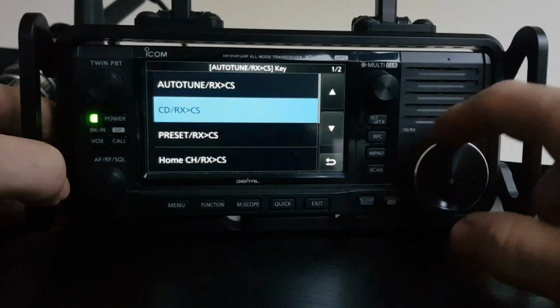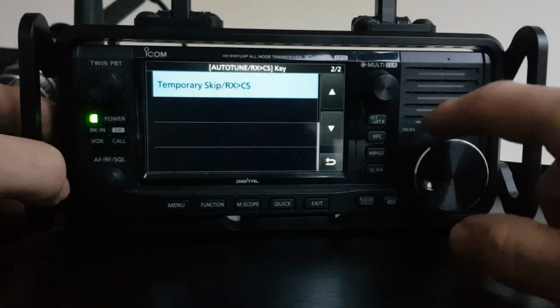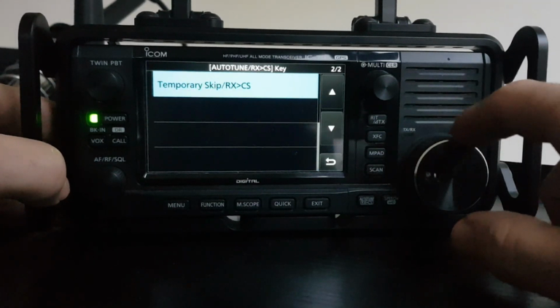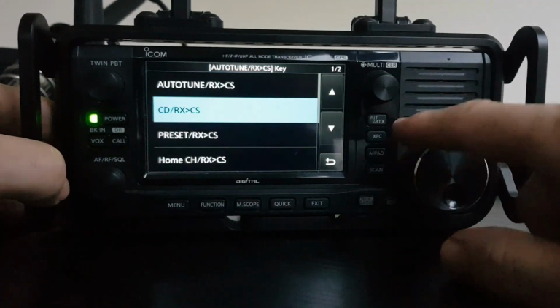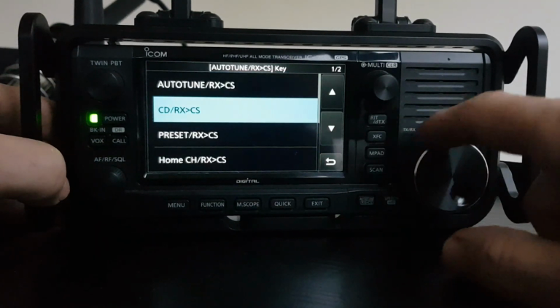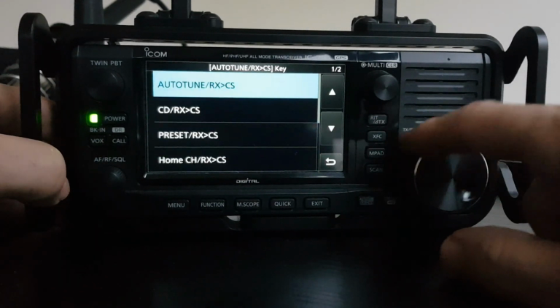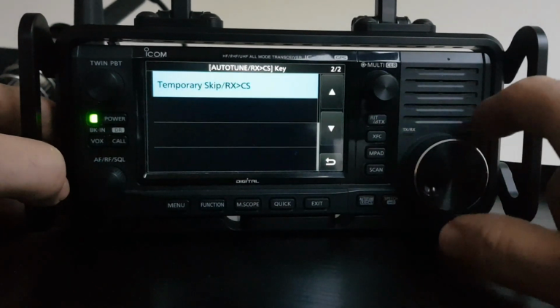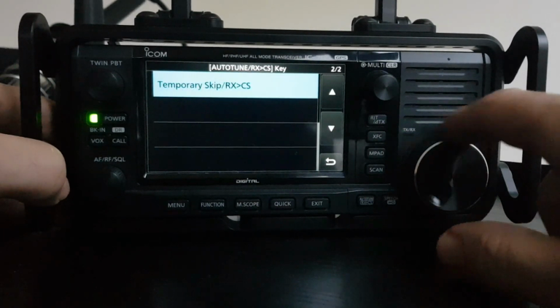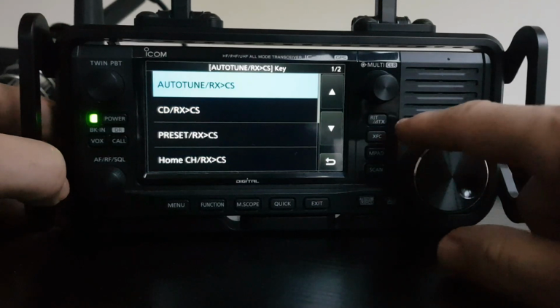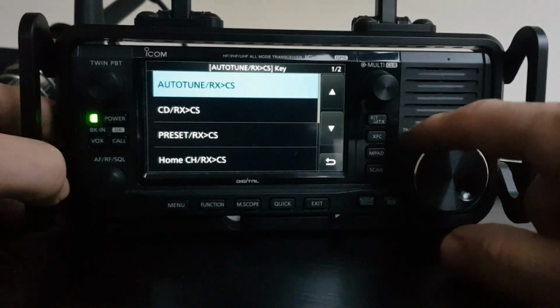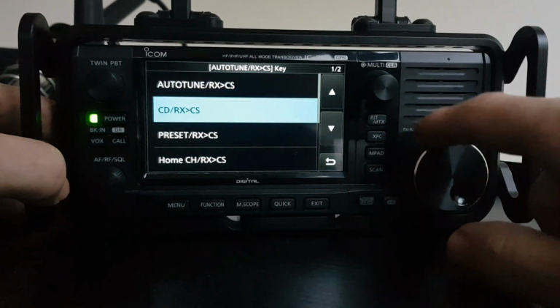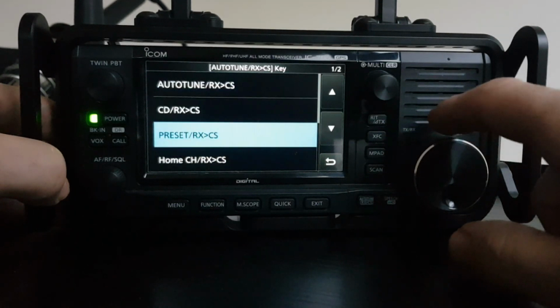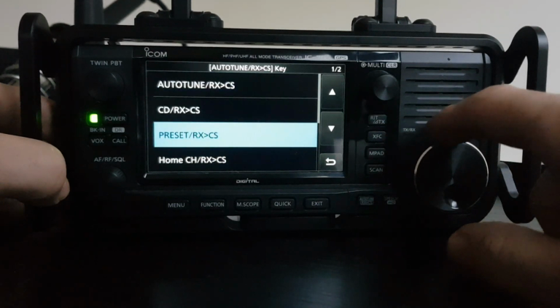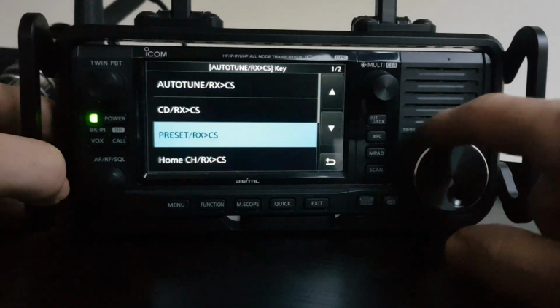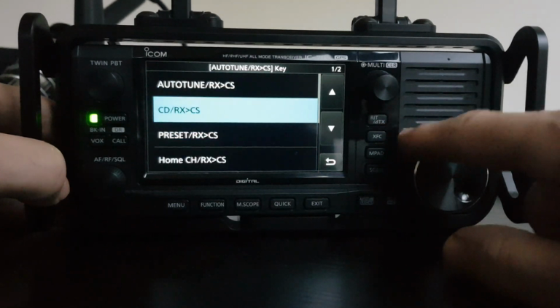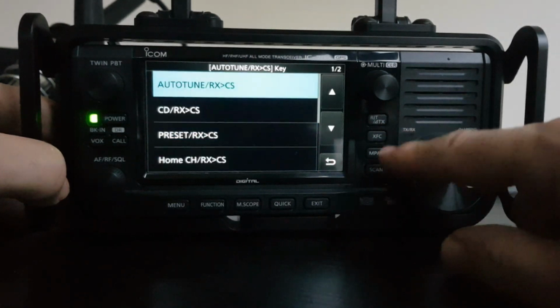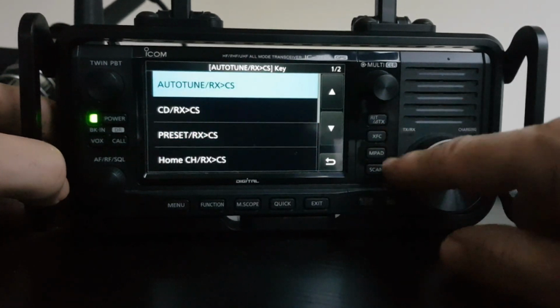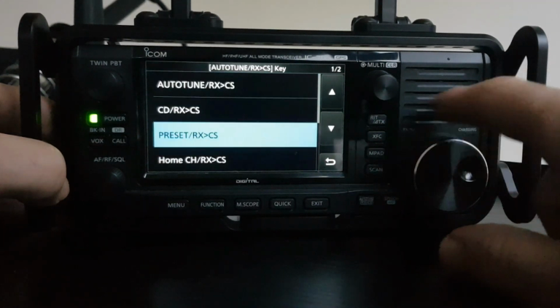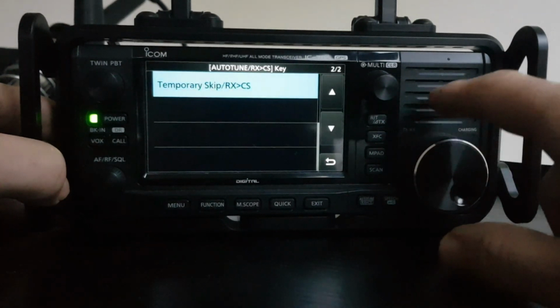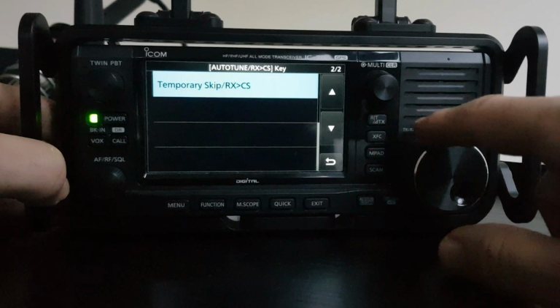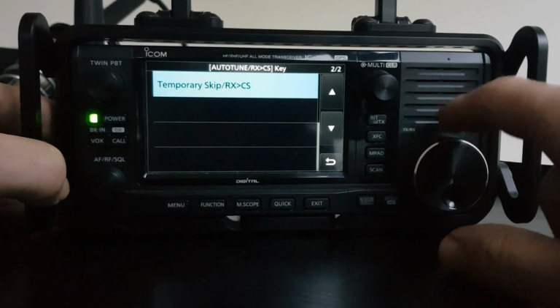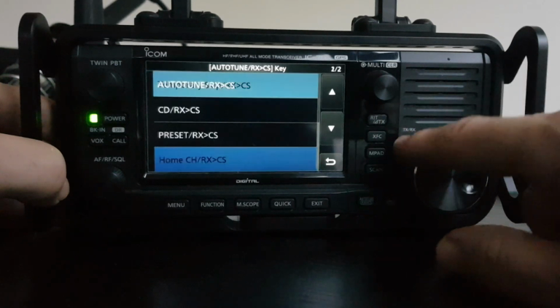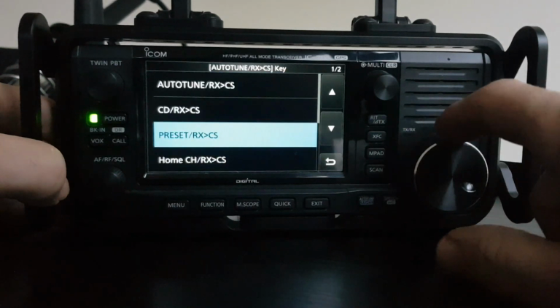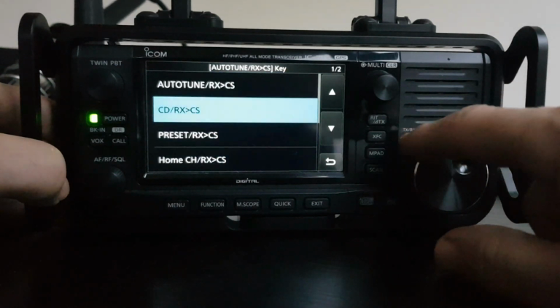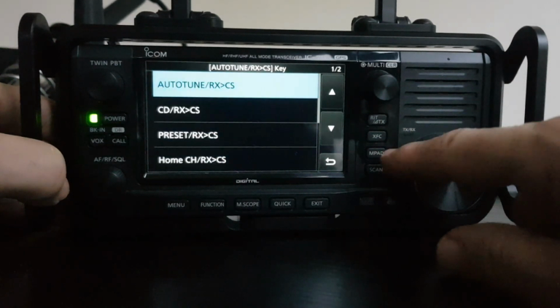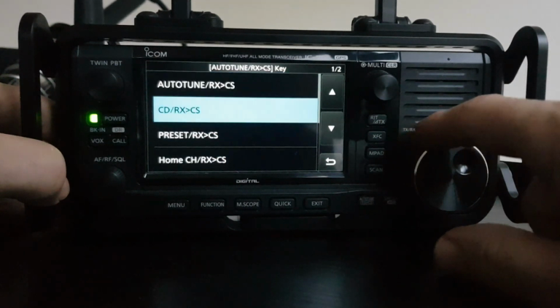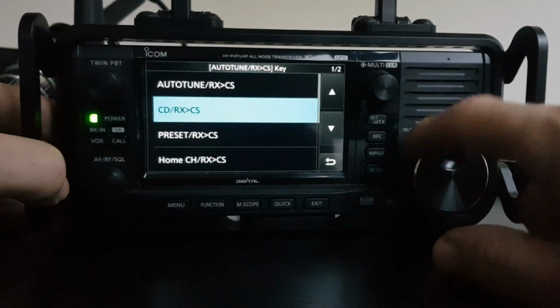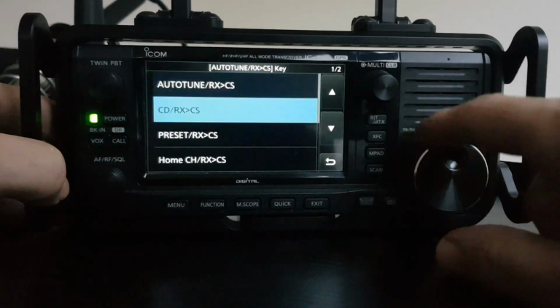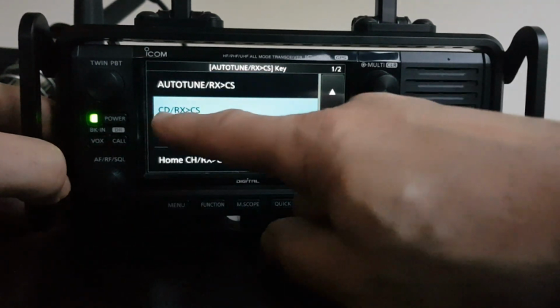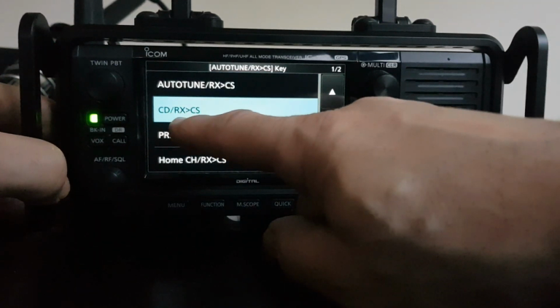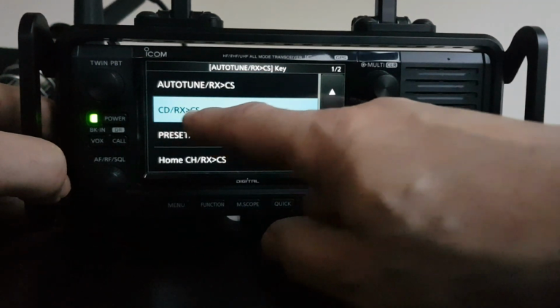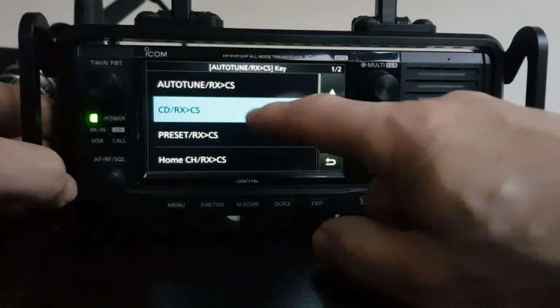Can we do another? It's not going to let us do a second transmit. So let's do the auto-tune button — at the moment it's obviously set to auto-tune — let's just do it as CD-RX-CS.